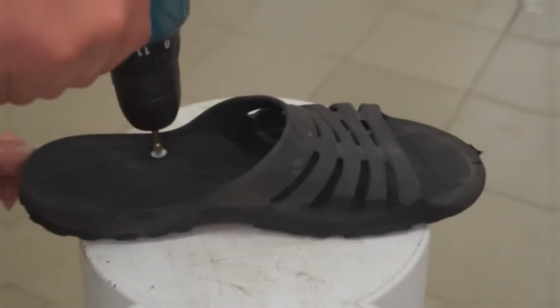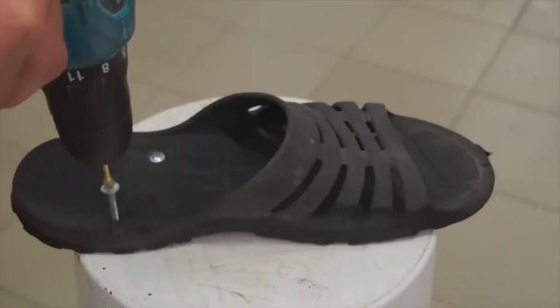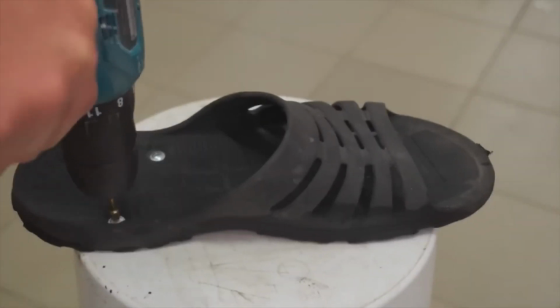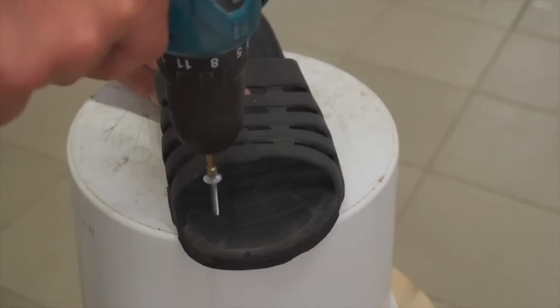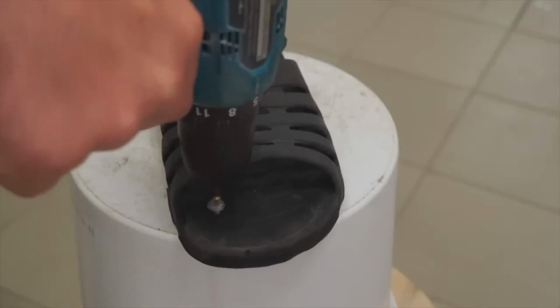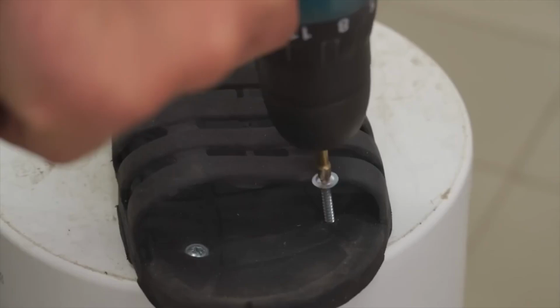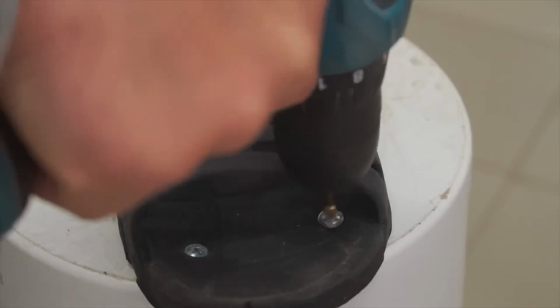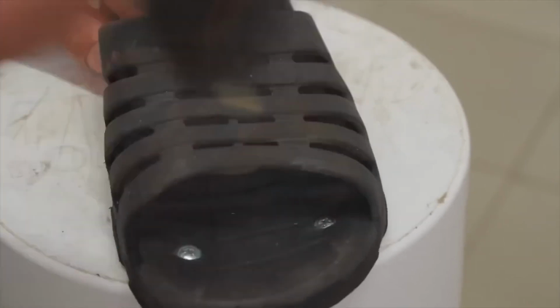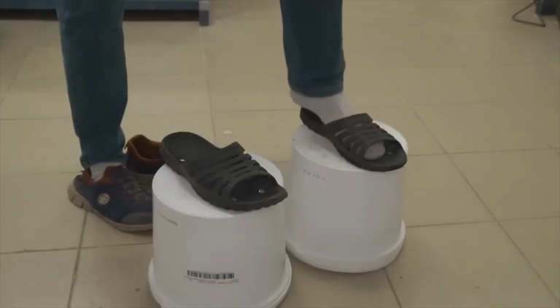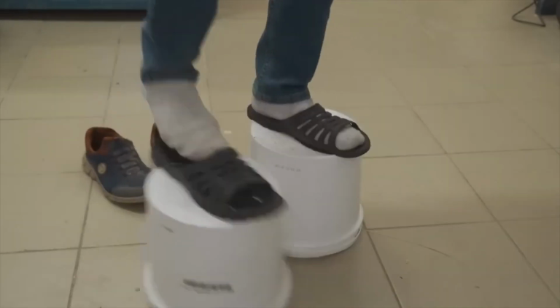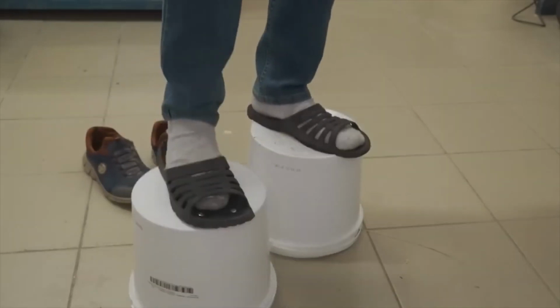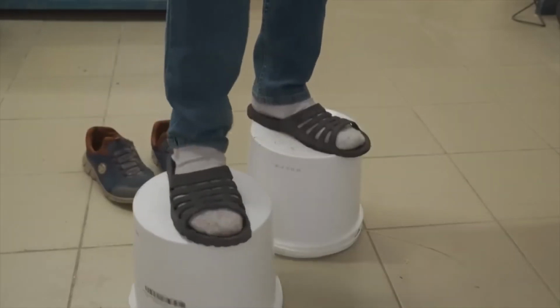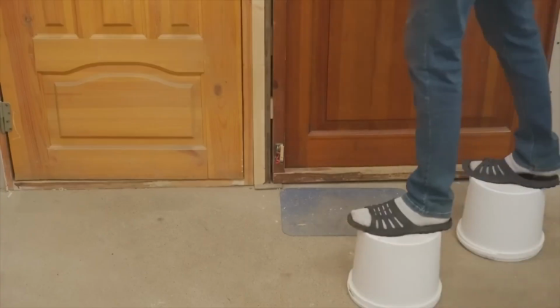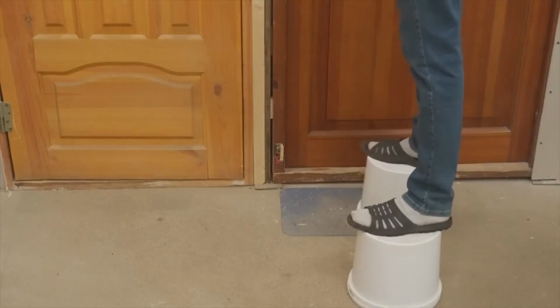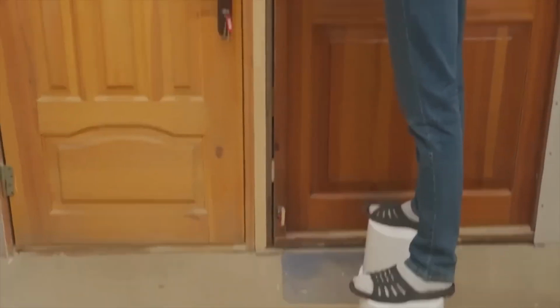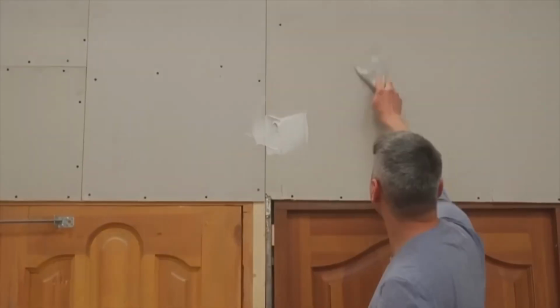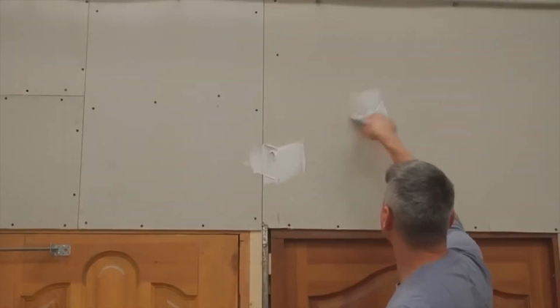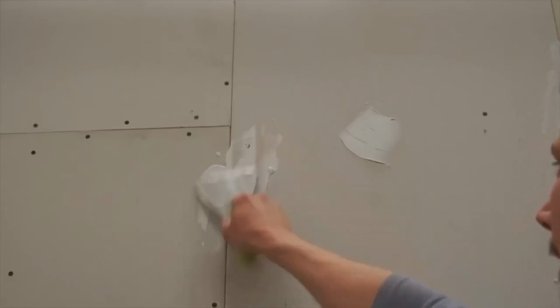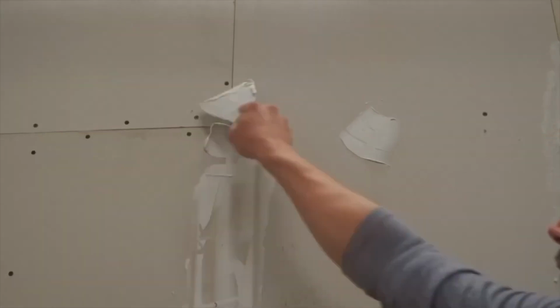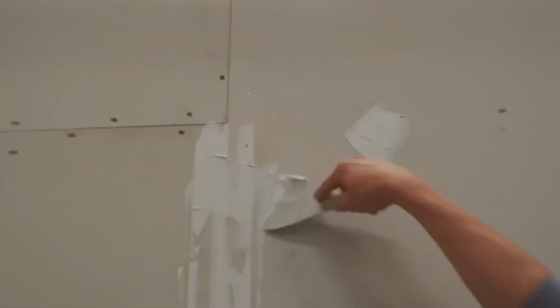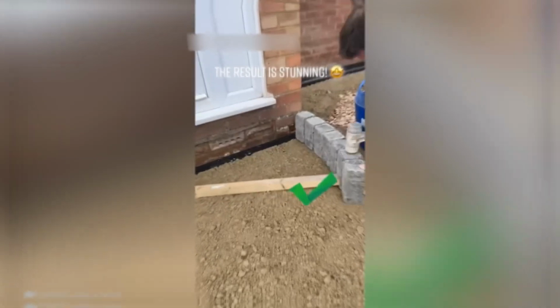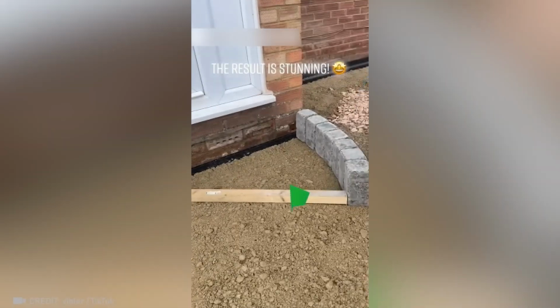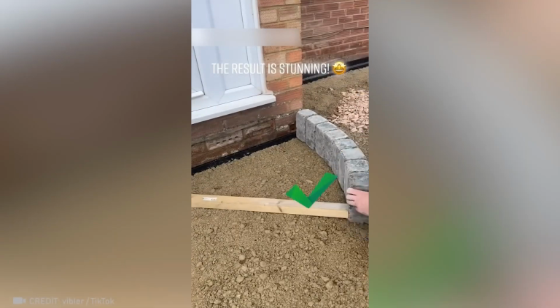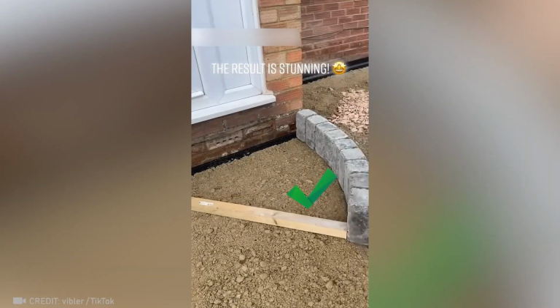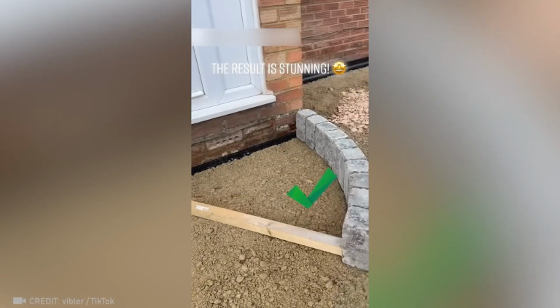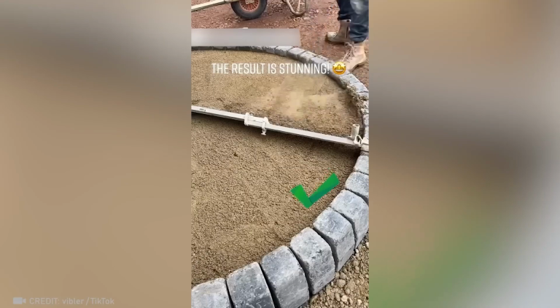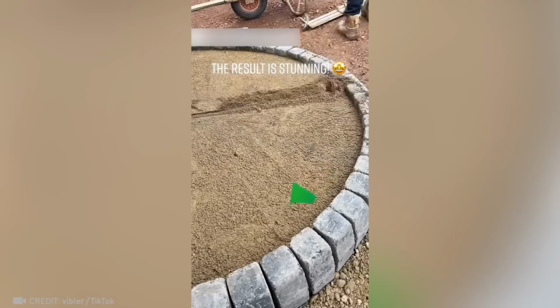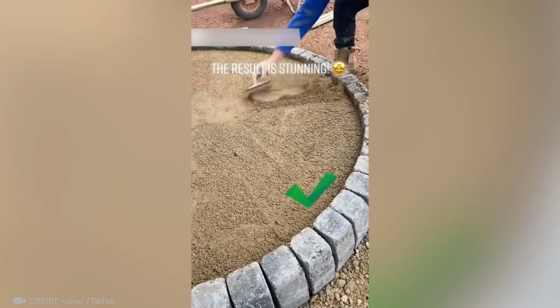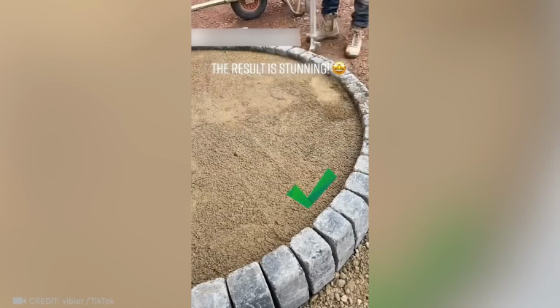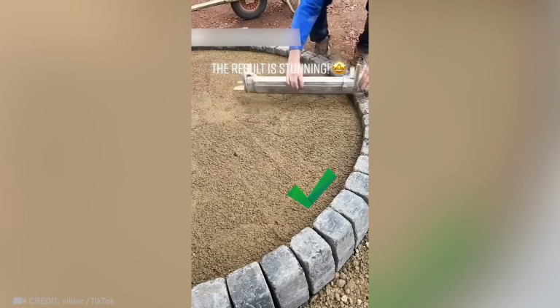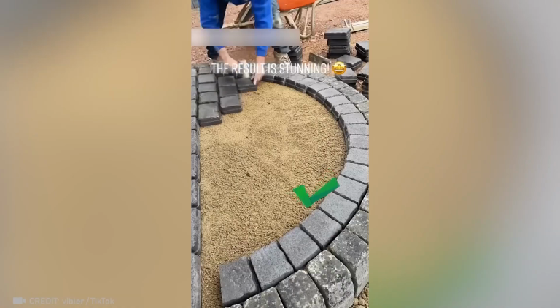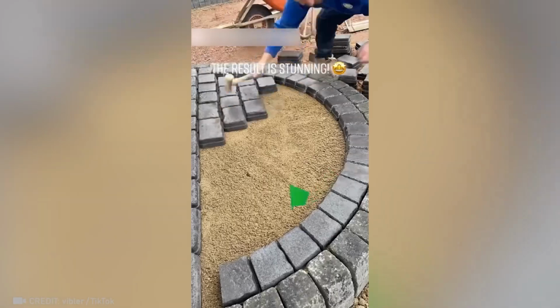And here's a great hack for those who are a little too short for the satisfying part of the job. To make a stunning oval threshold, all you need is an ordinary measuring stick.